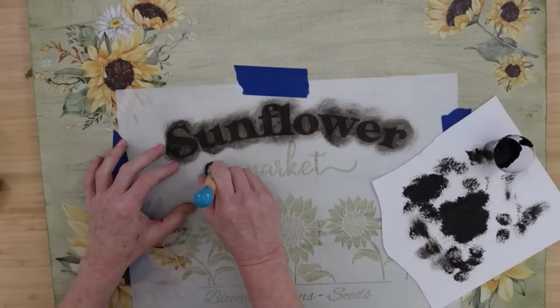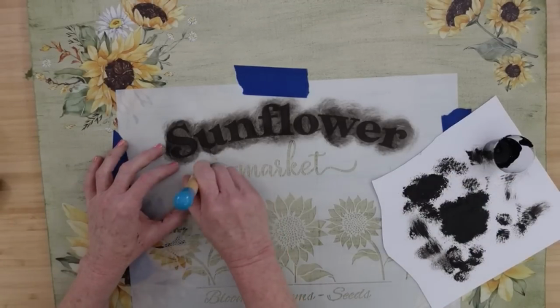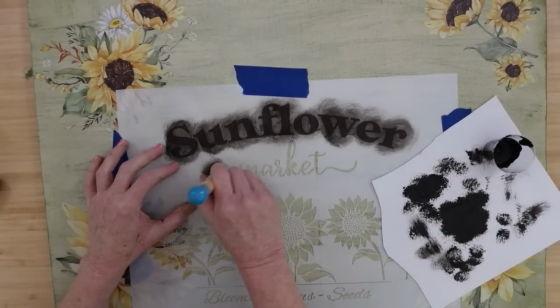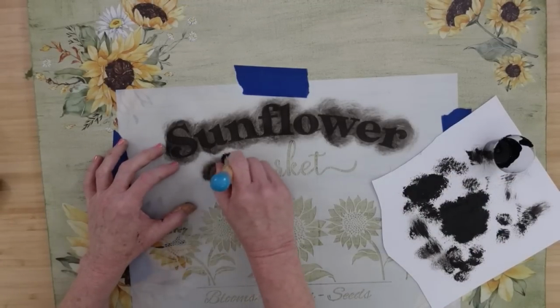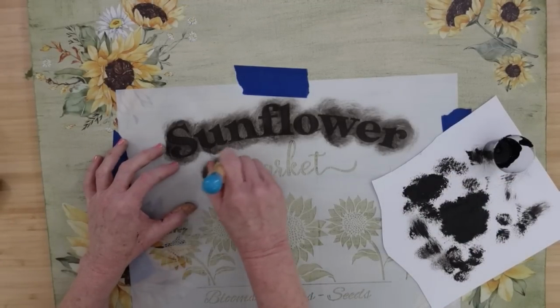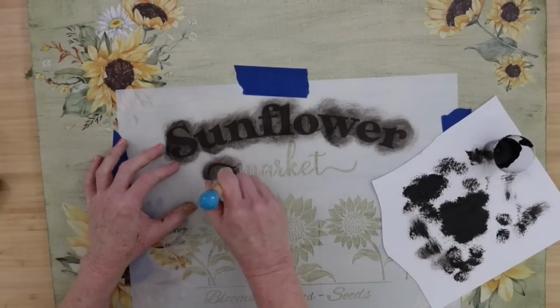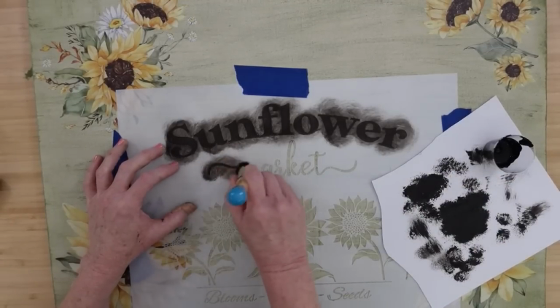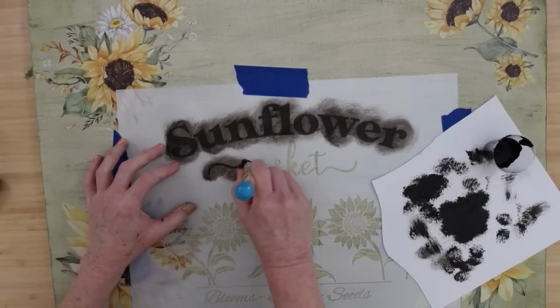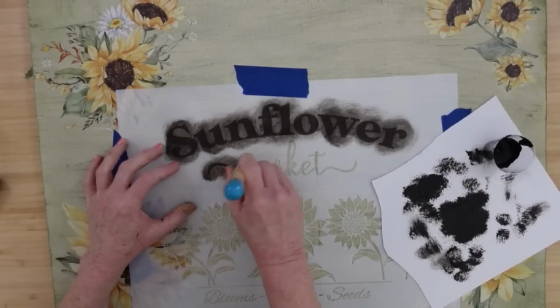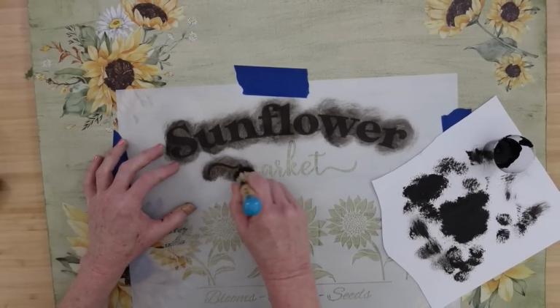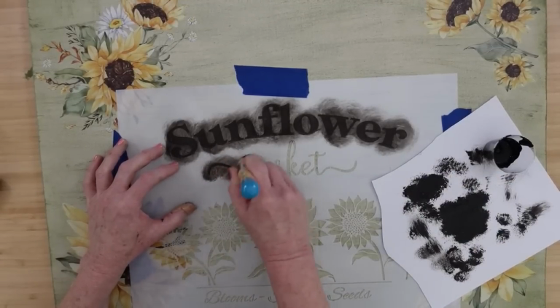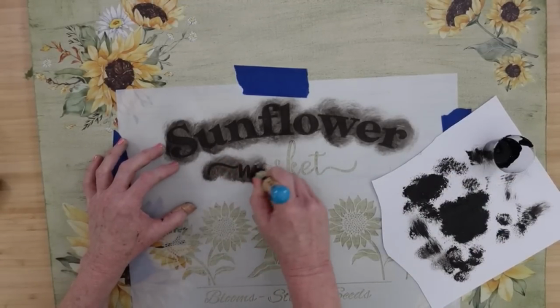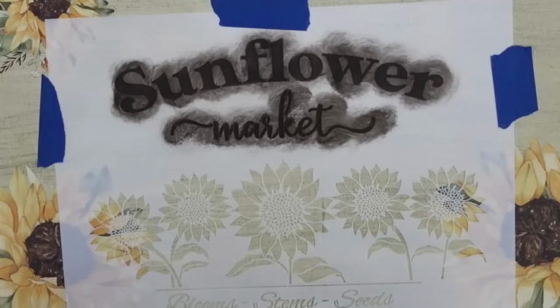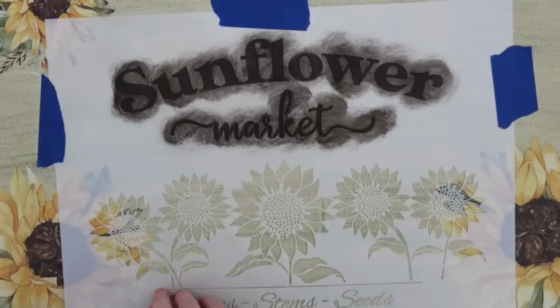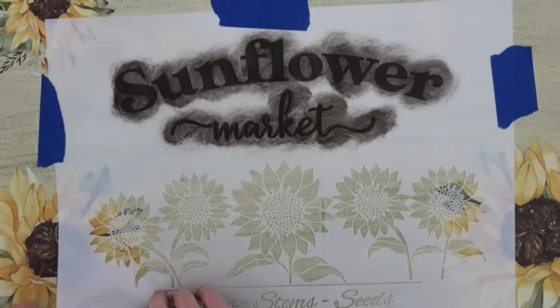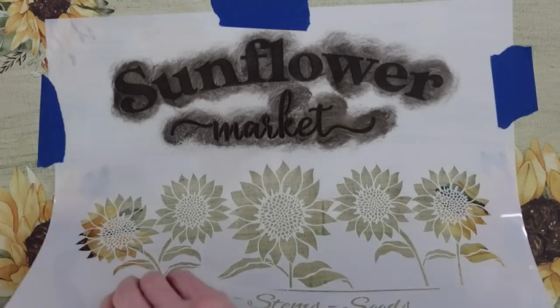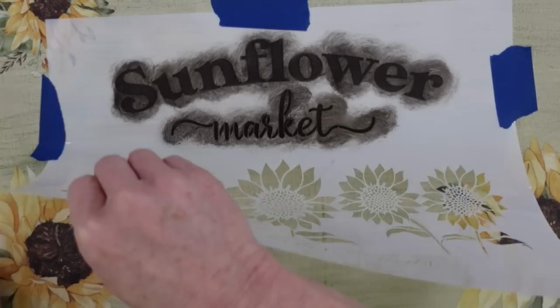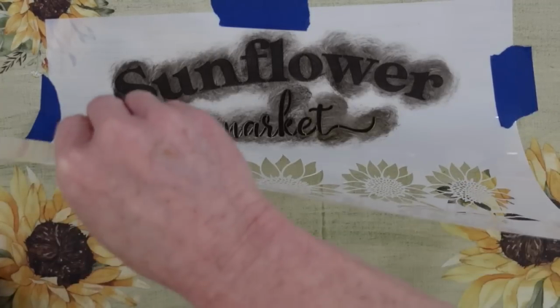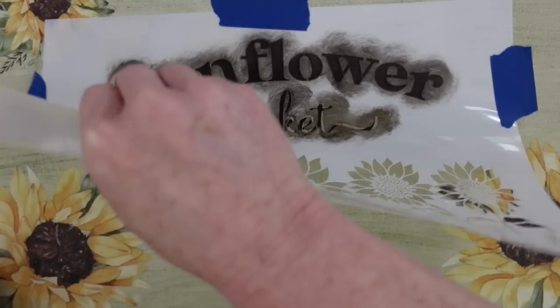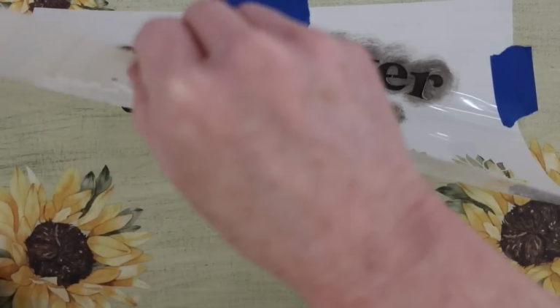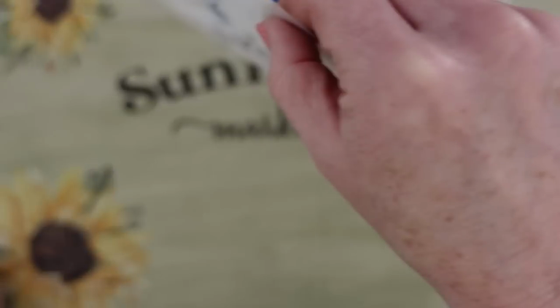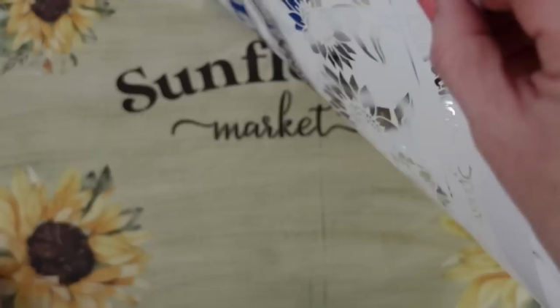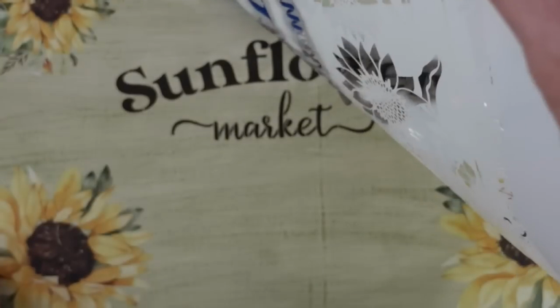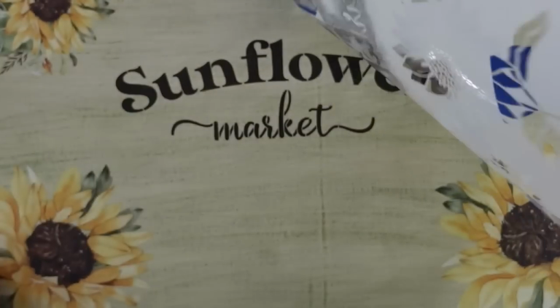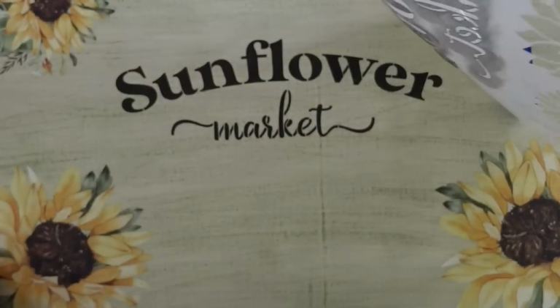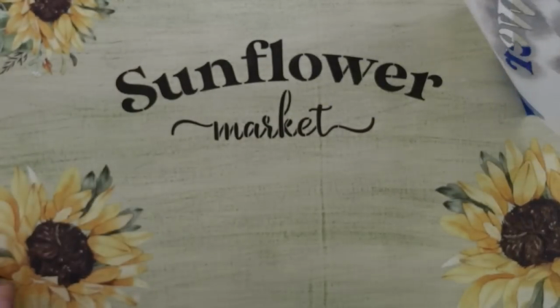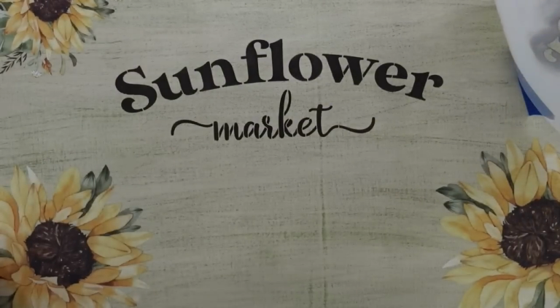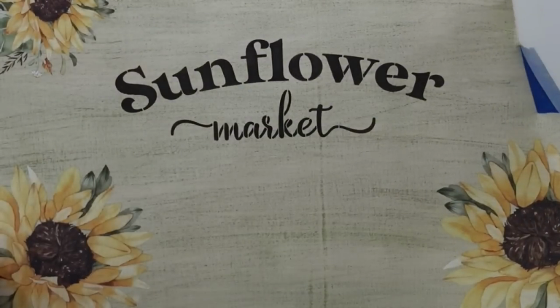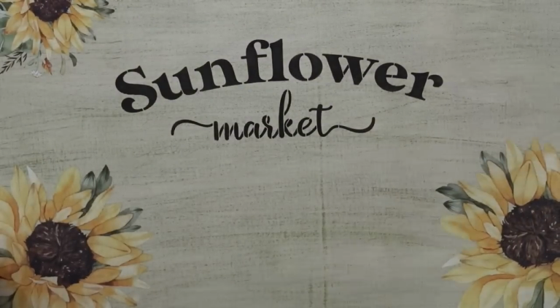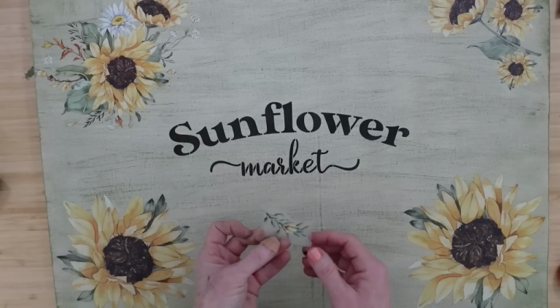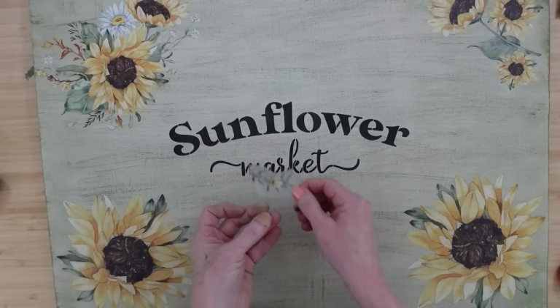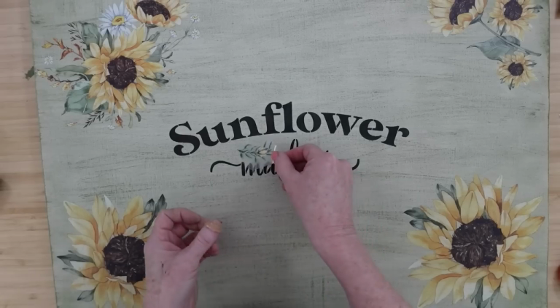Using the same technique, I'm going to go in with that same brush and go over the word 'market.' Now look at this finish — oh my goodness. It is so crisp.